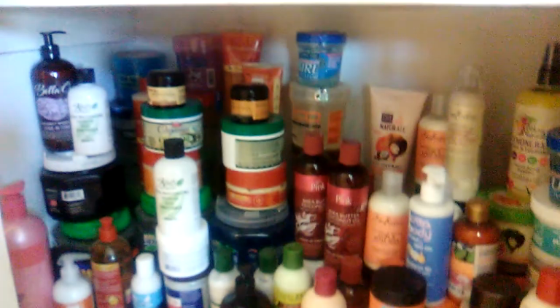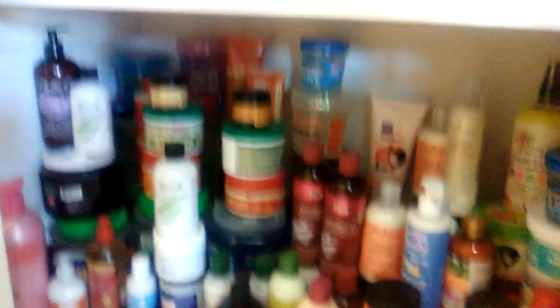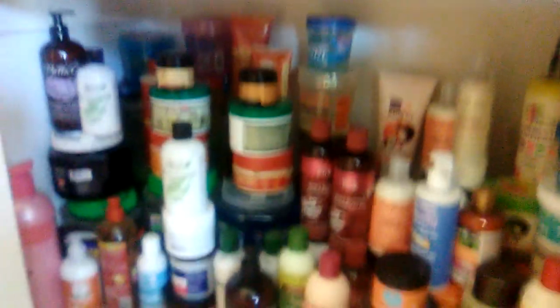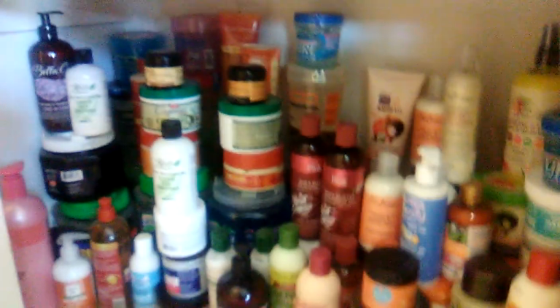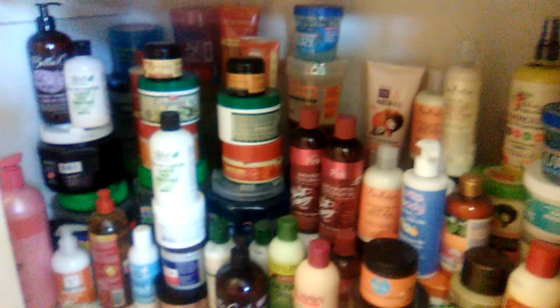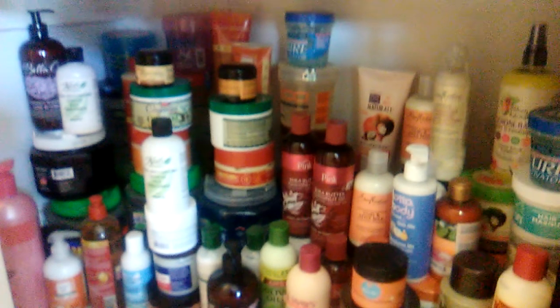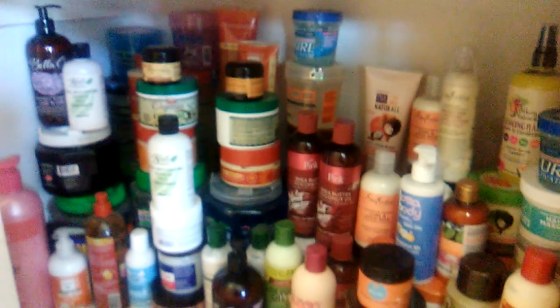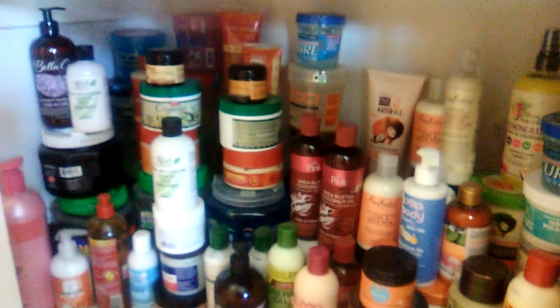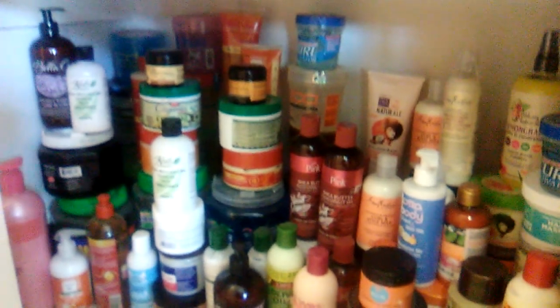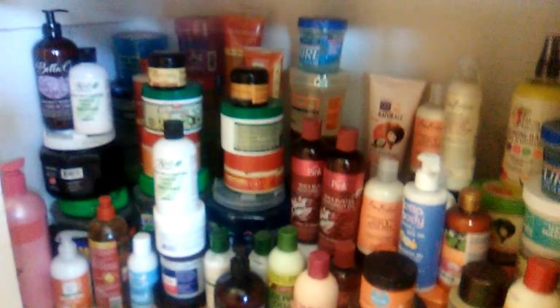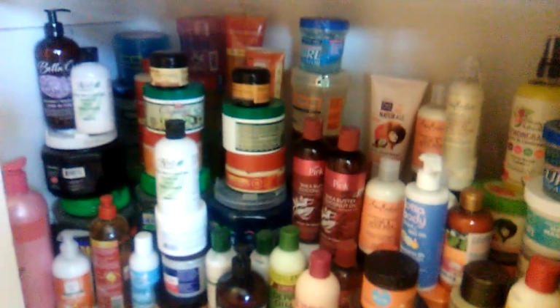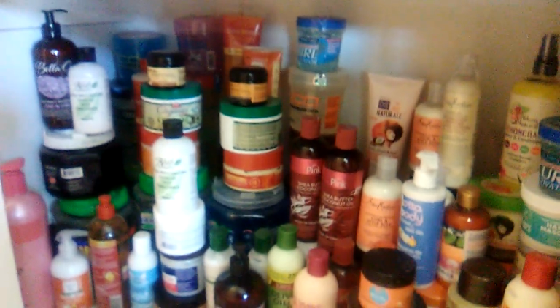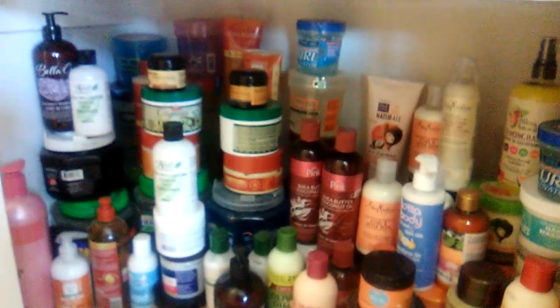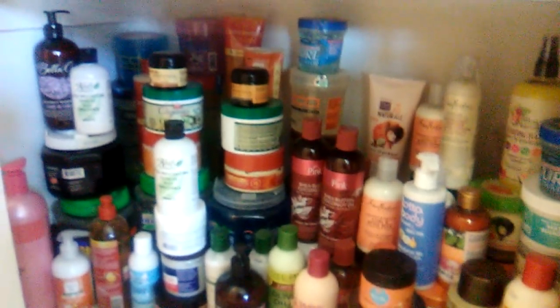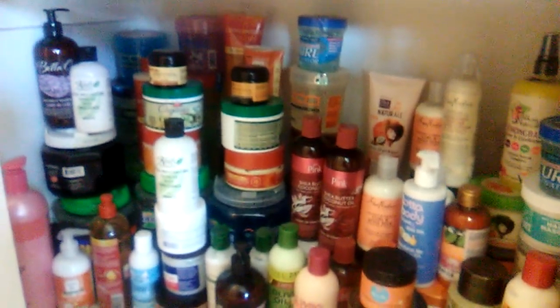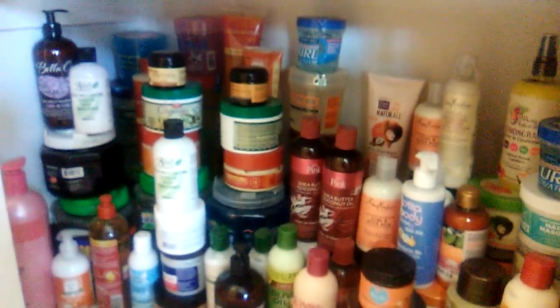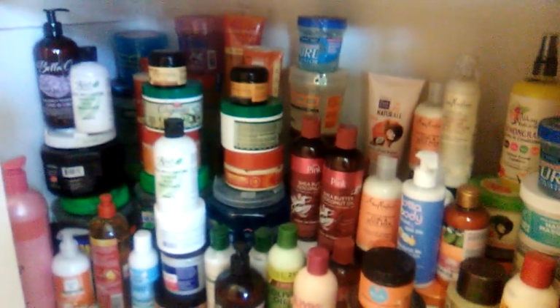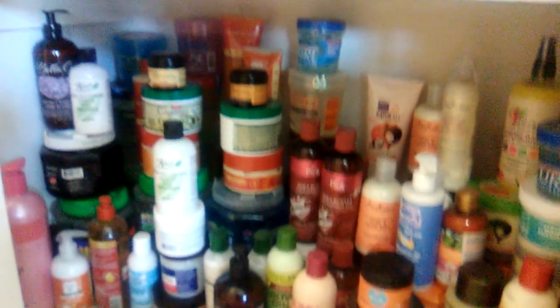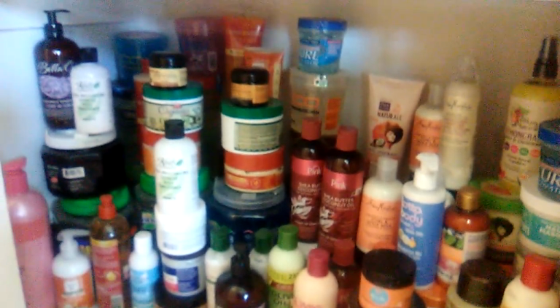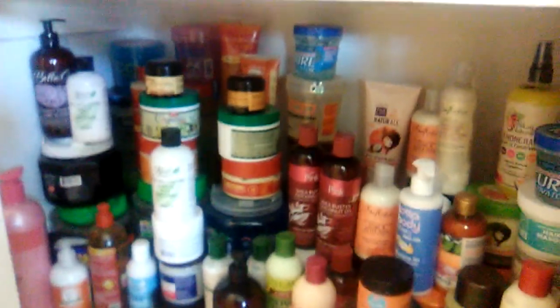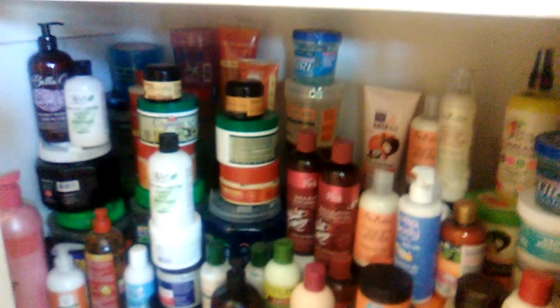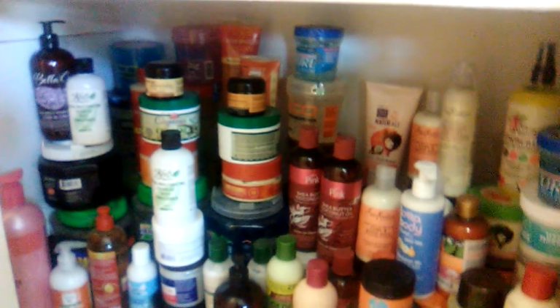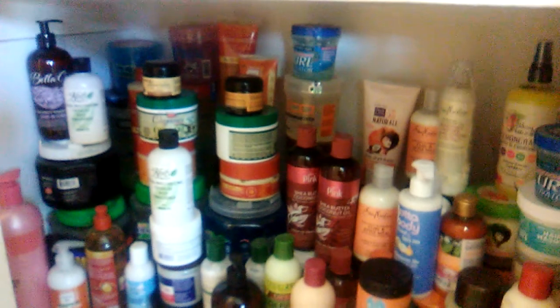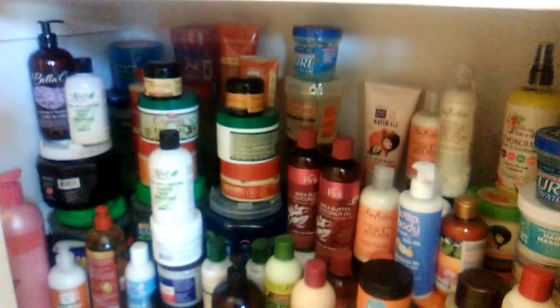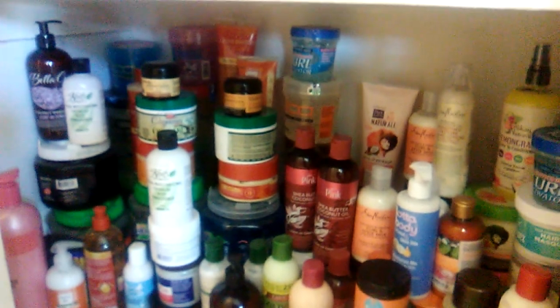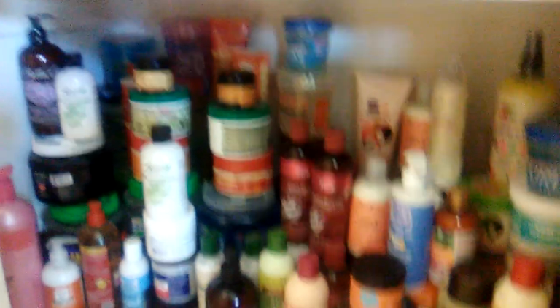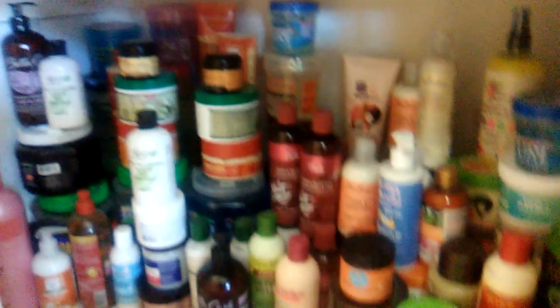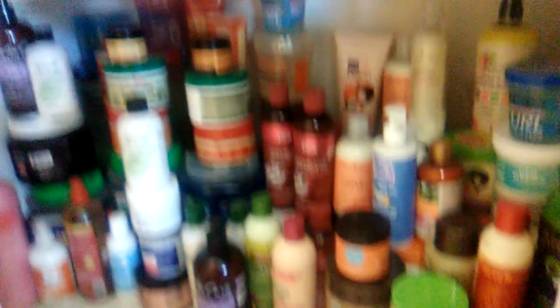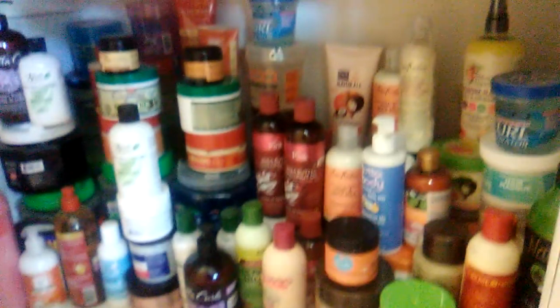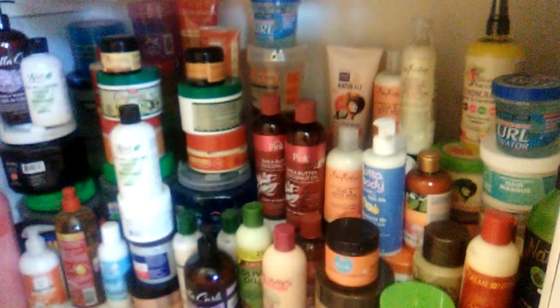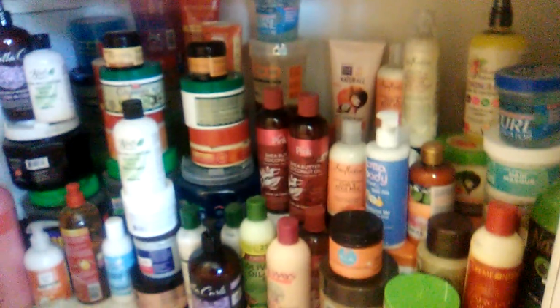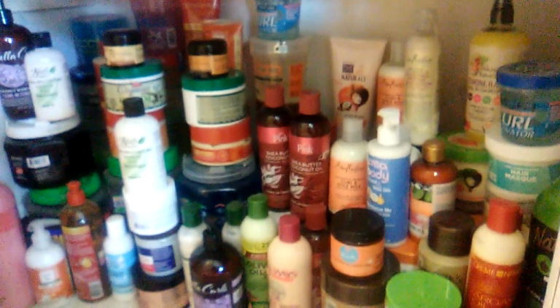I do enjoy the reasonable price product lines like Swab, Cantu, Cream of Nature, African Pride. I'm grateful because these are high quality lines but so affordable.